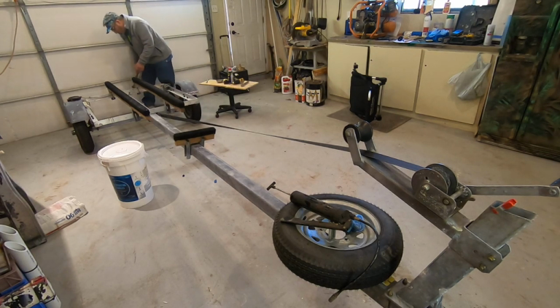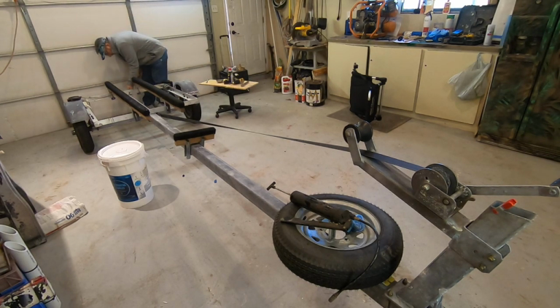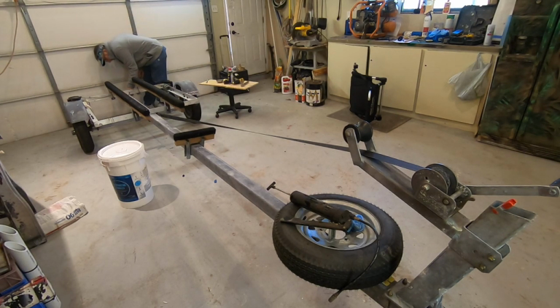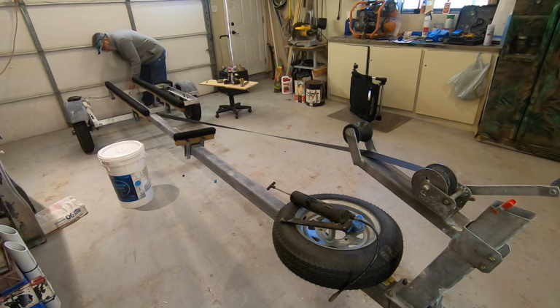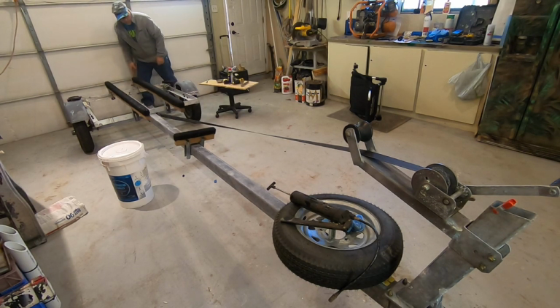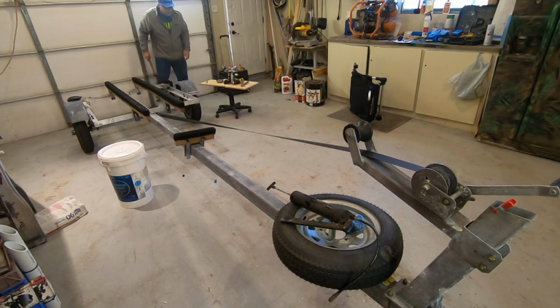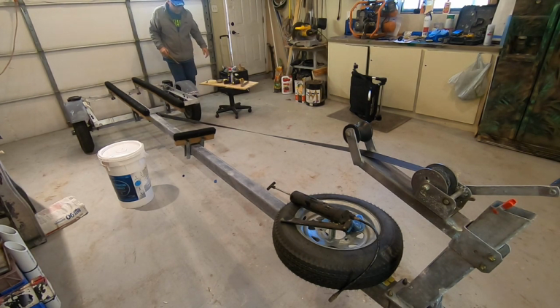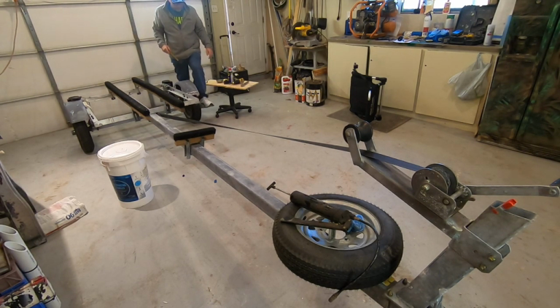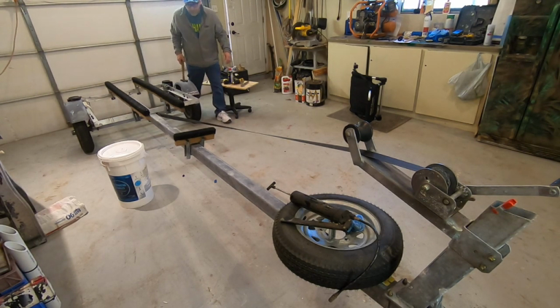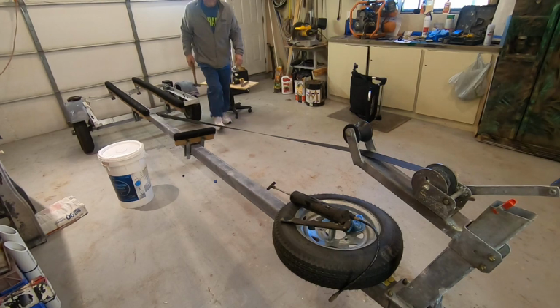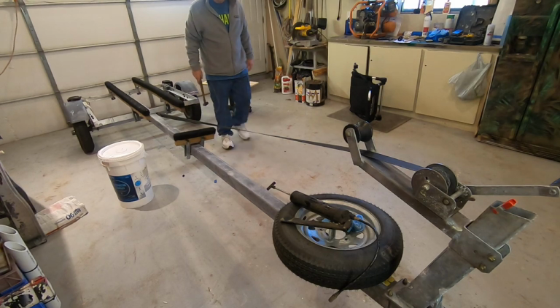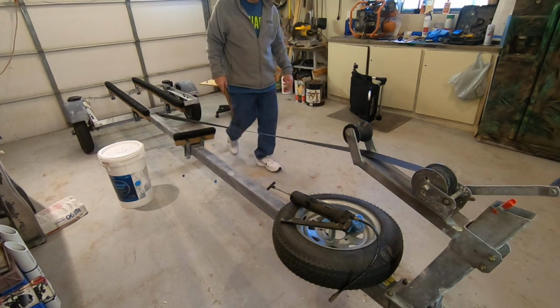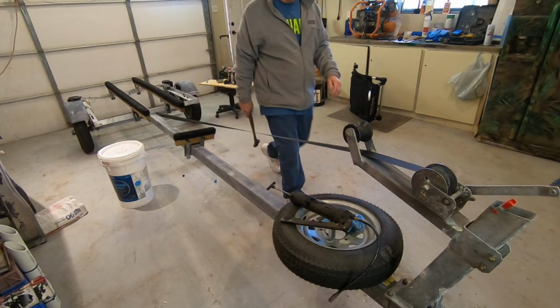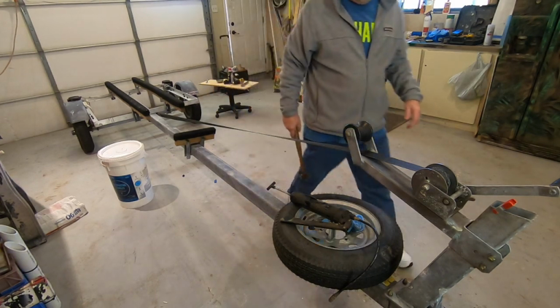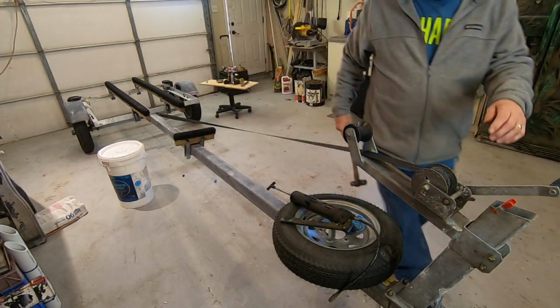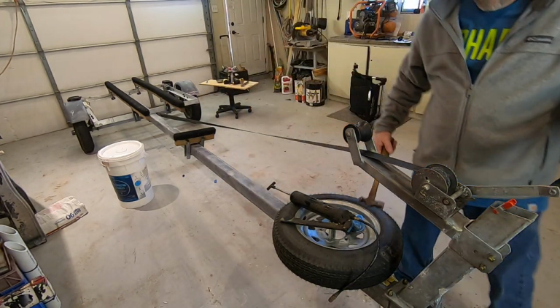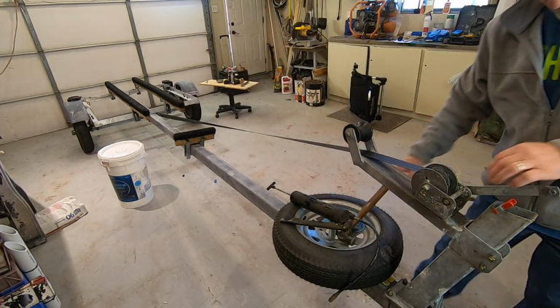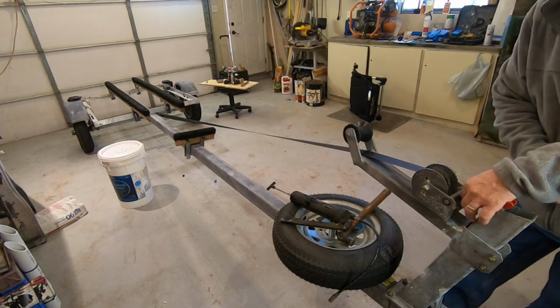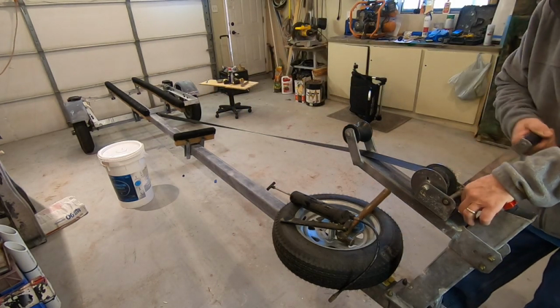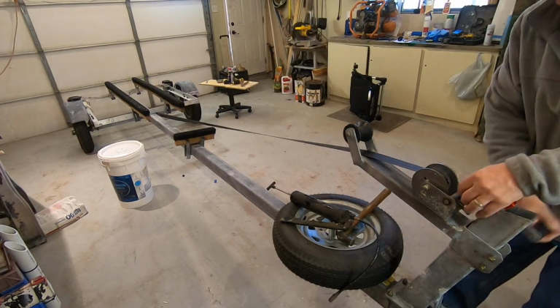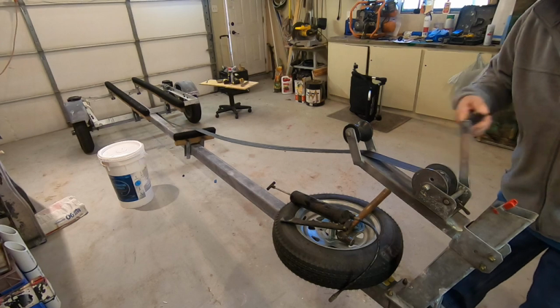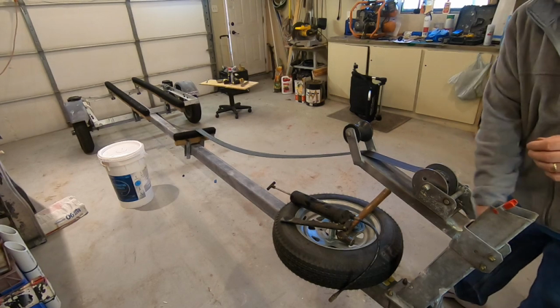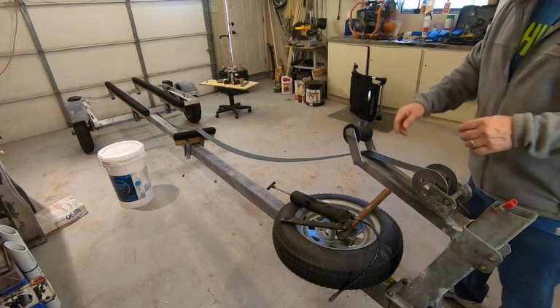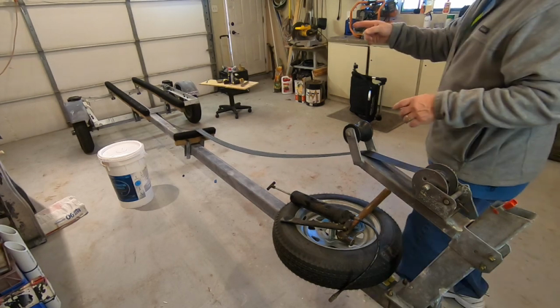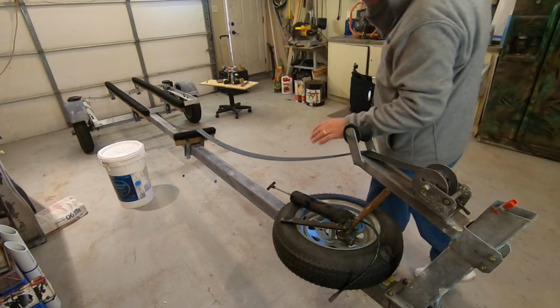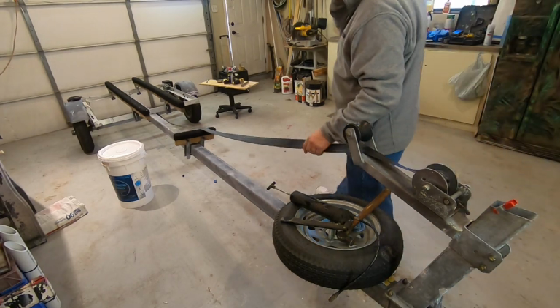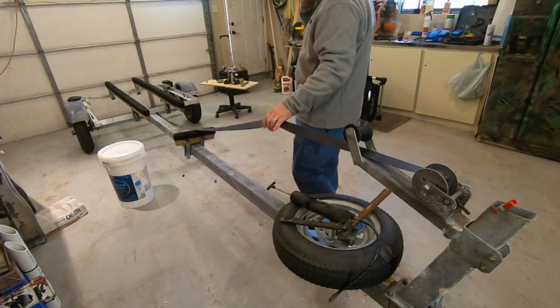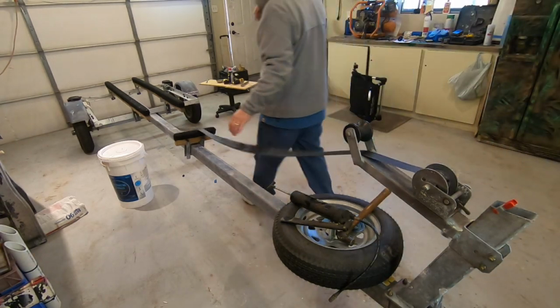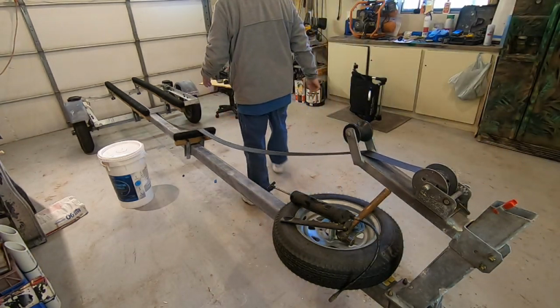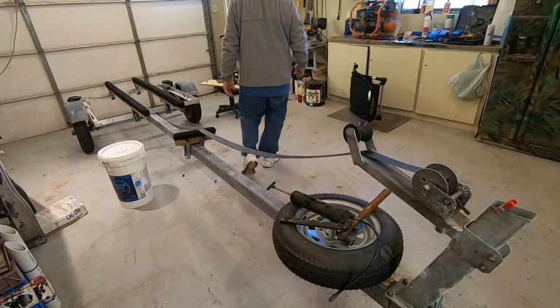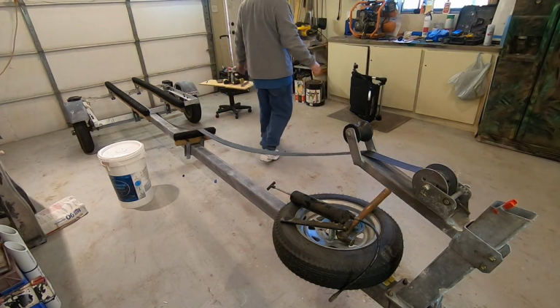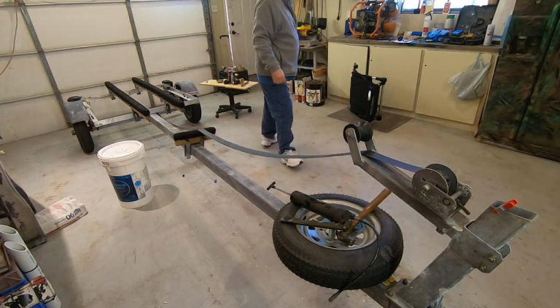I'm going to loosen that up. I forgot about the brake wires — I'm going to go and cut the brake wires. Then we'll... let's see.